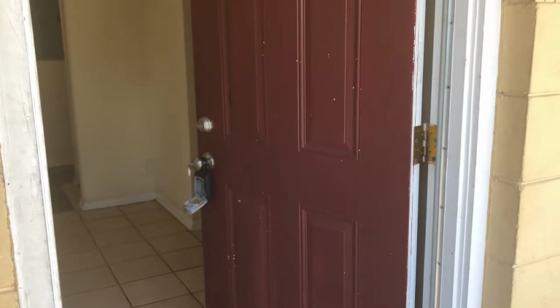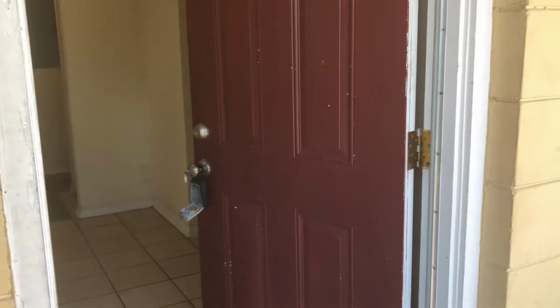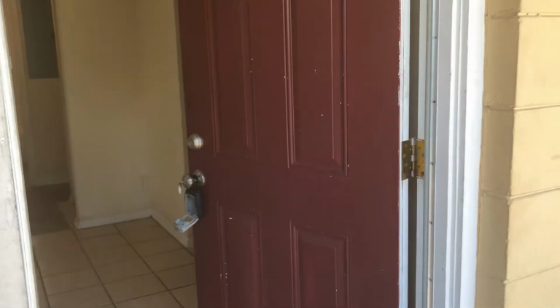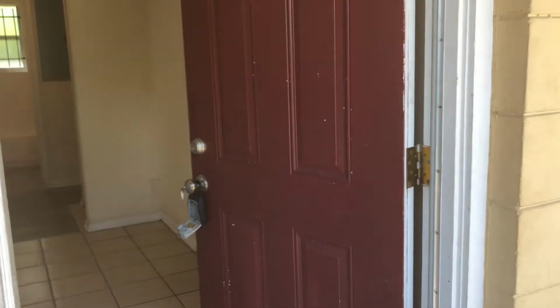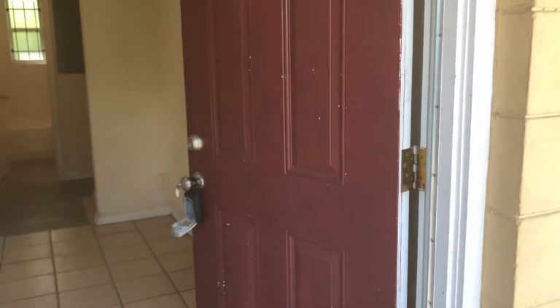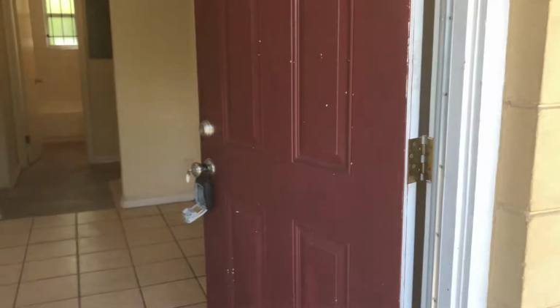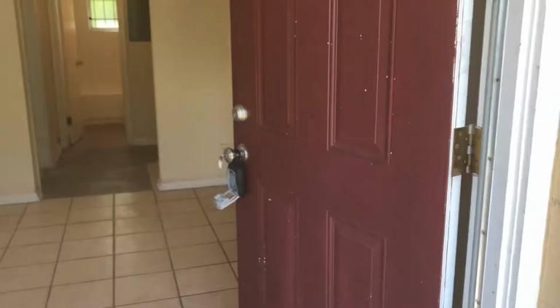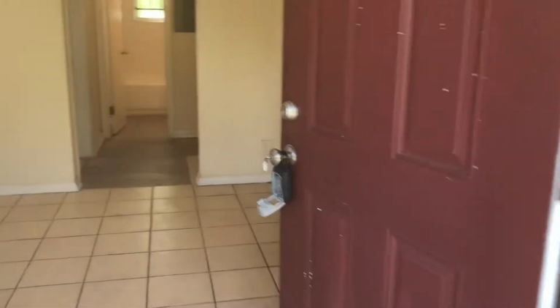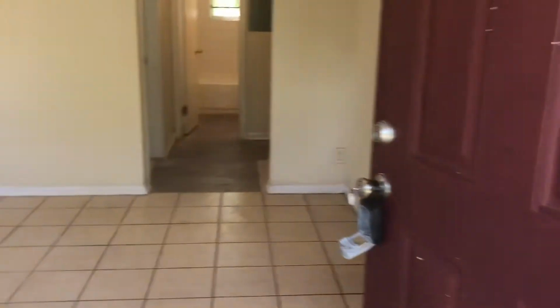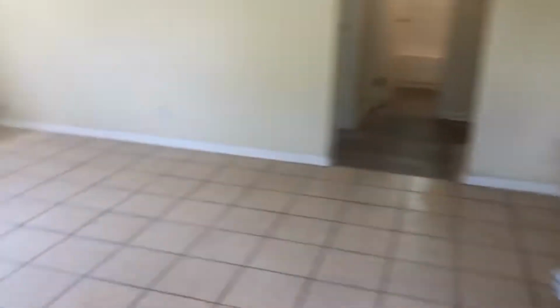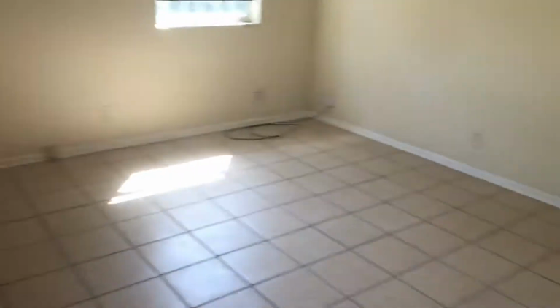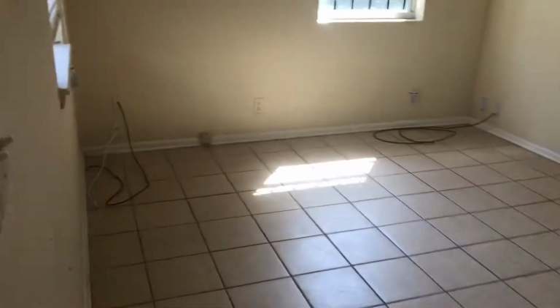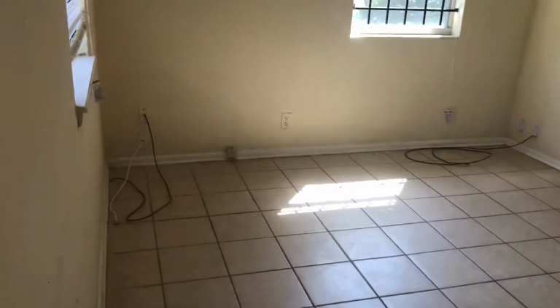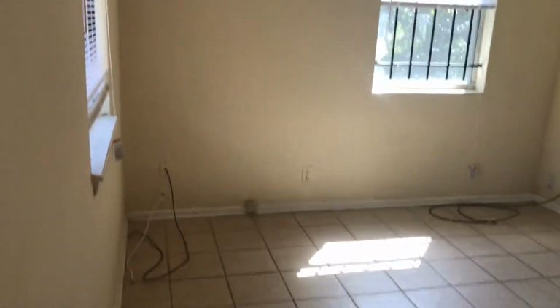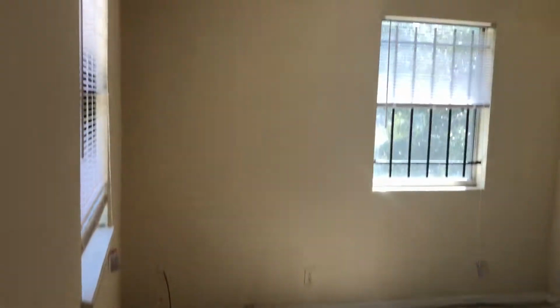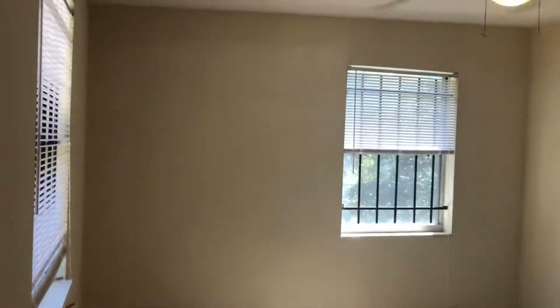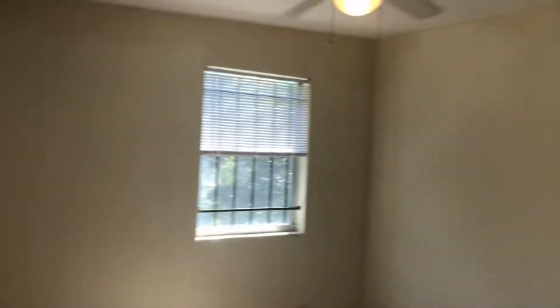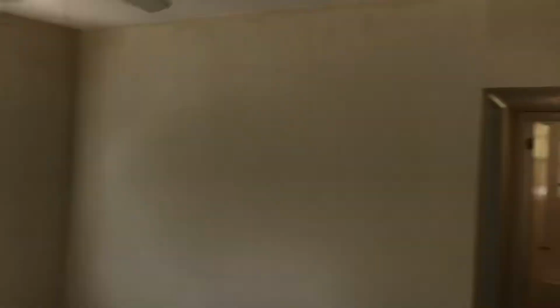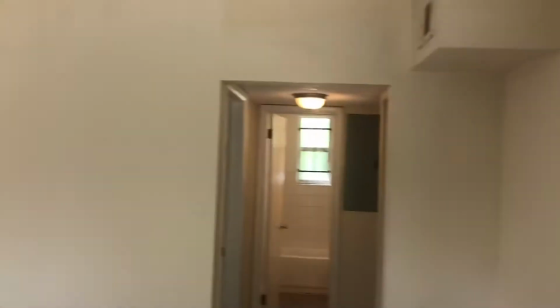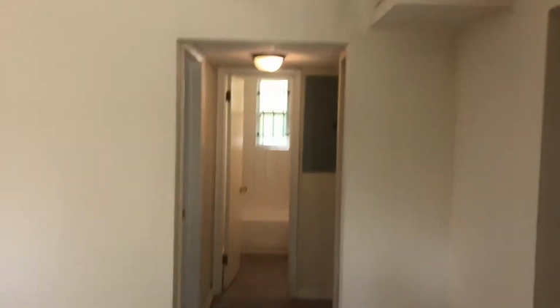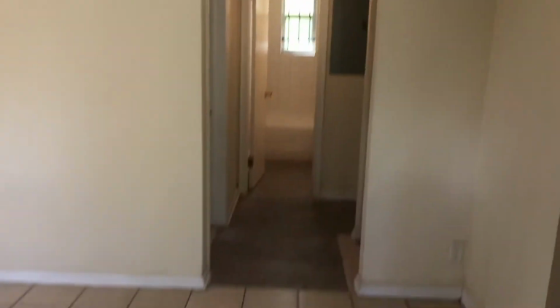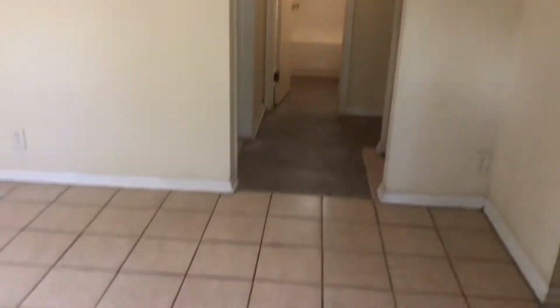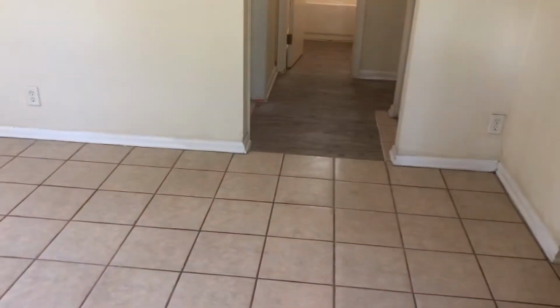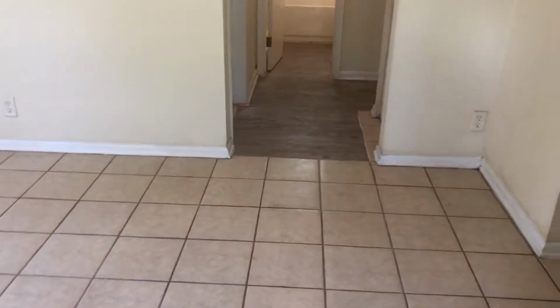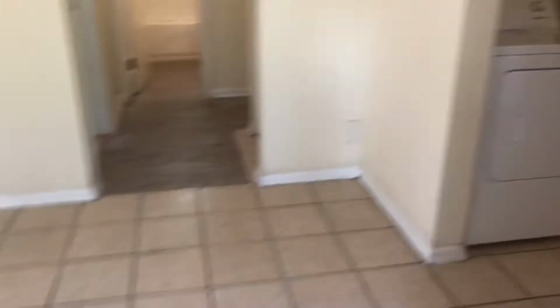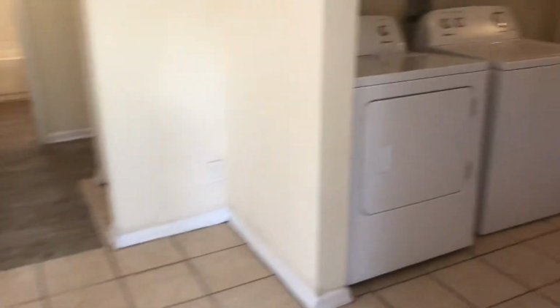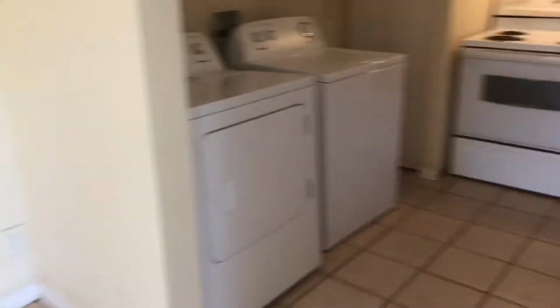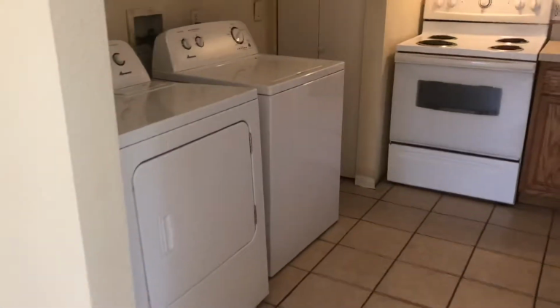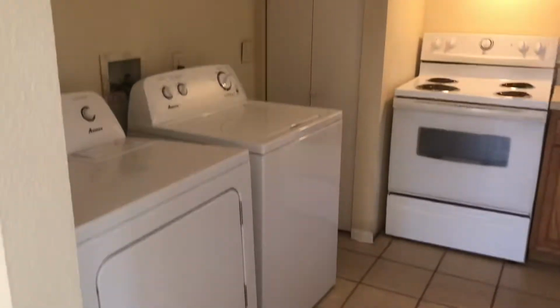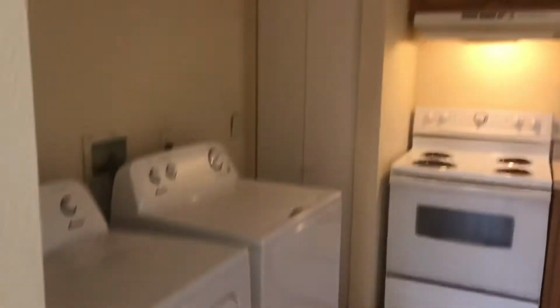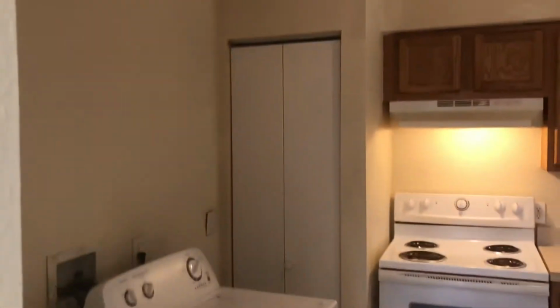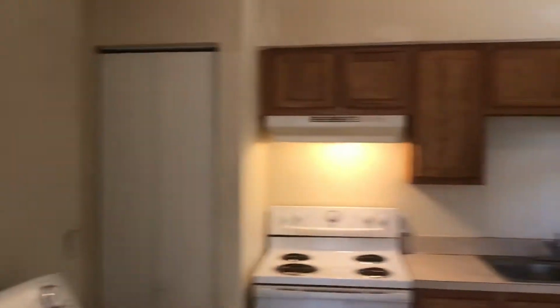Hi, this is Candace with JWB here at 1580 West 19th Street, unit number four, to do a final walk on a two bedroom, one bedroom property here in Jacksonville, Florida. First, you're in the home — you walk into your living room. Your kitchen is off to the right.